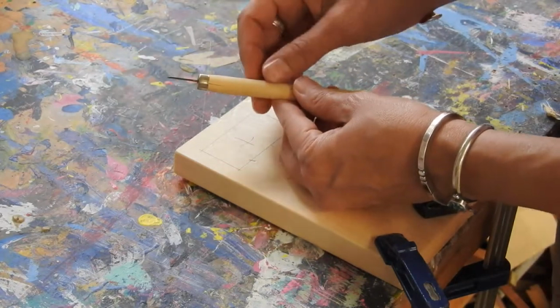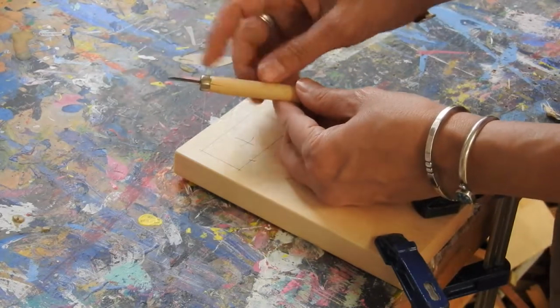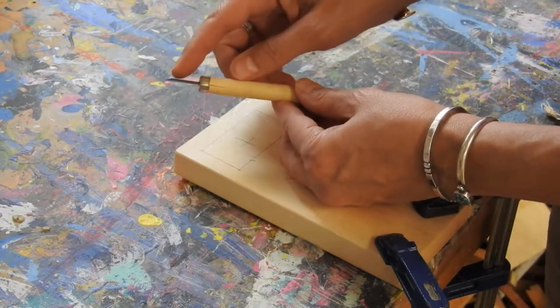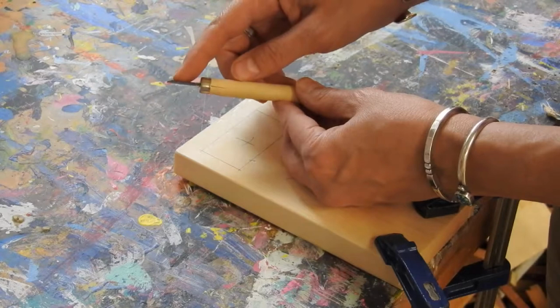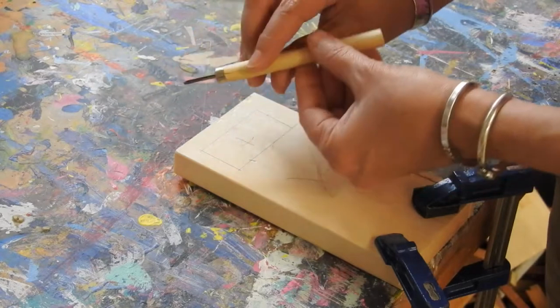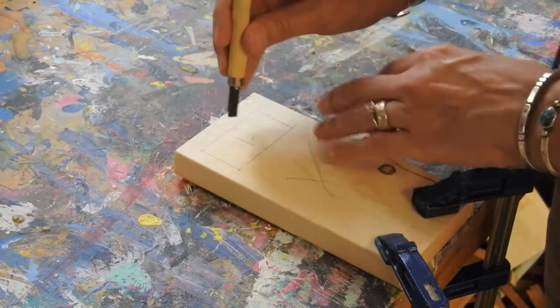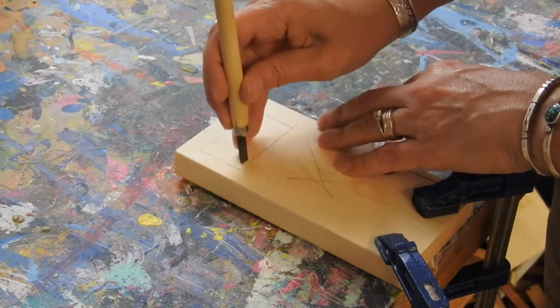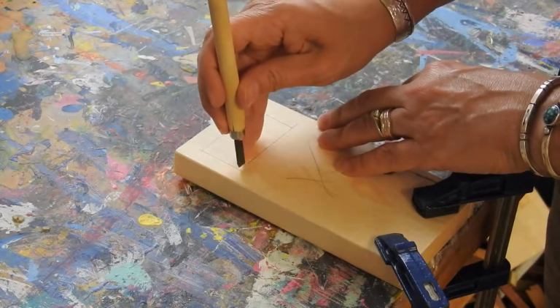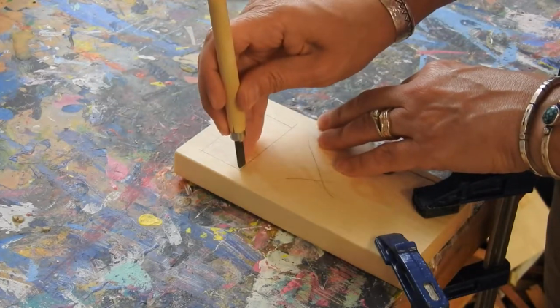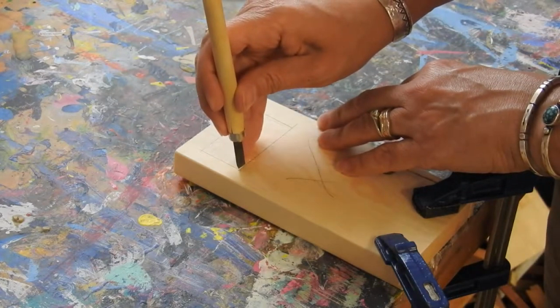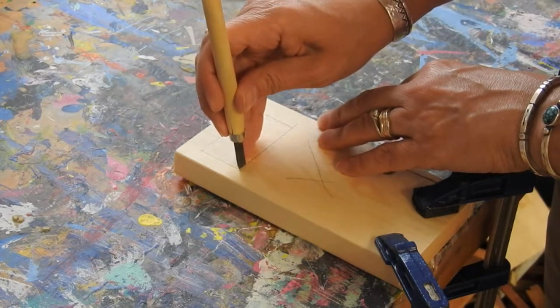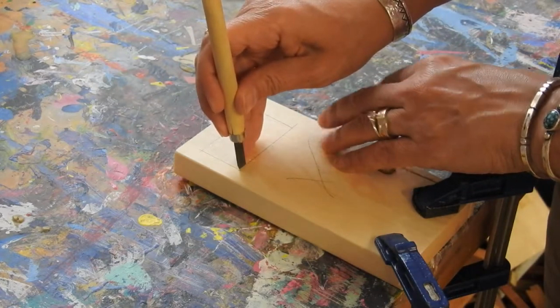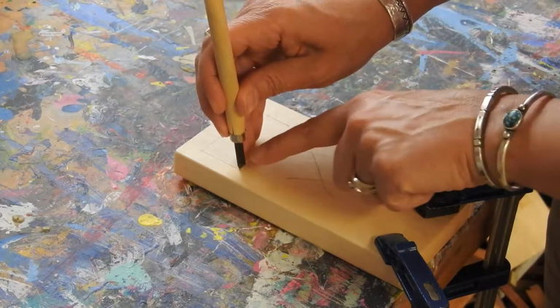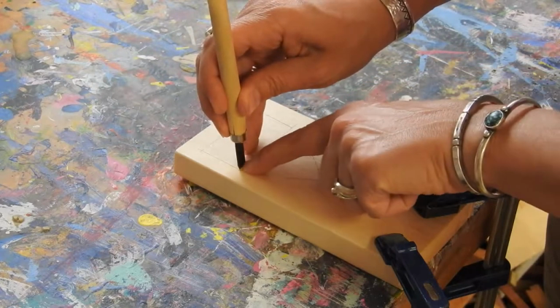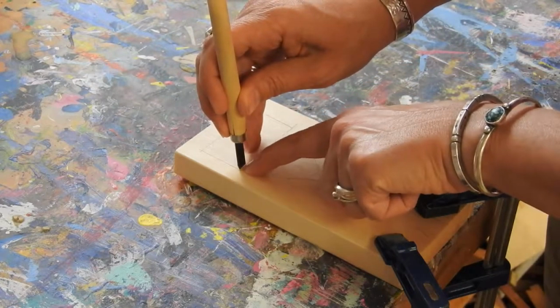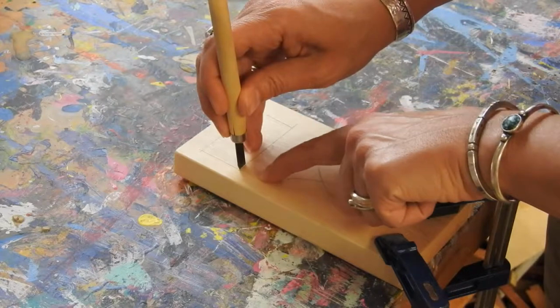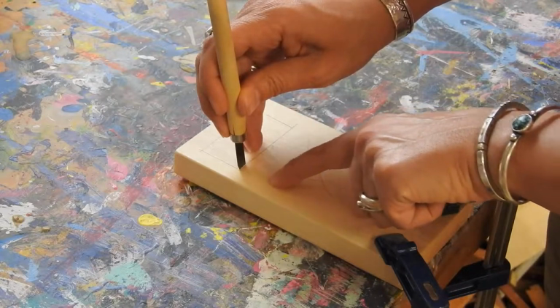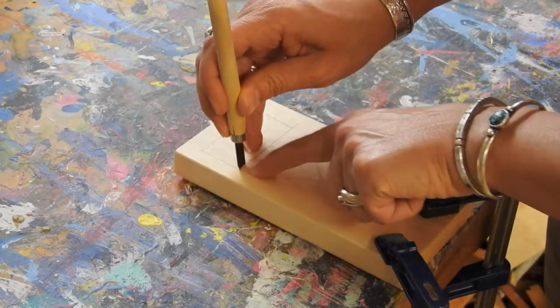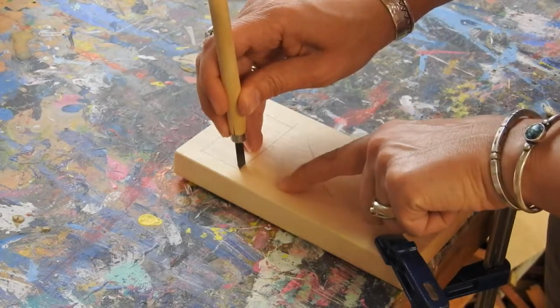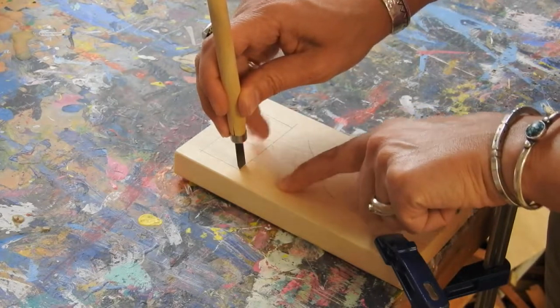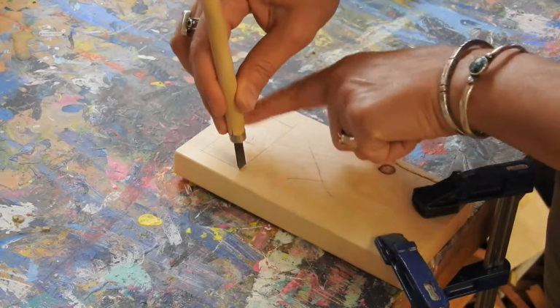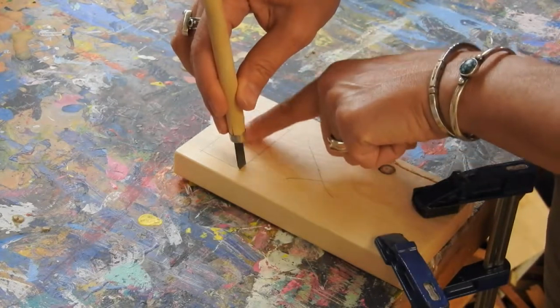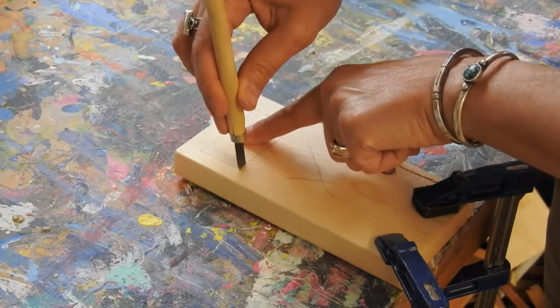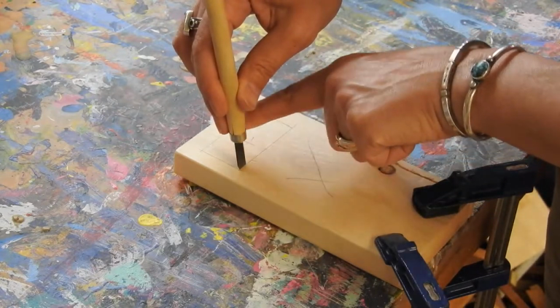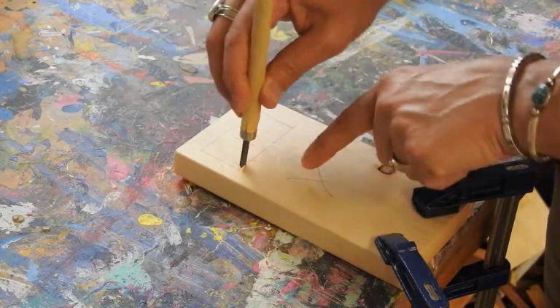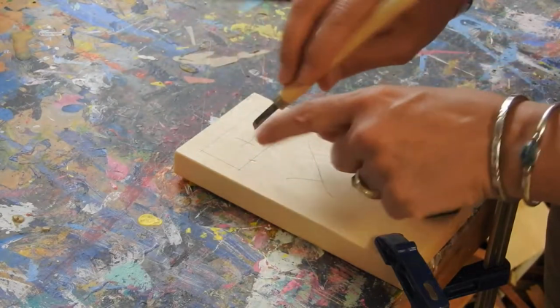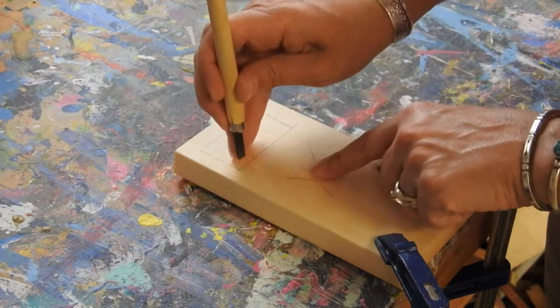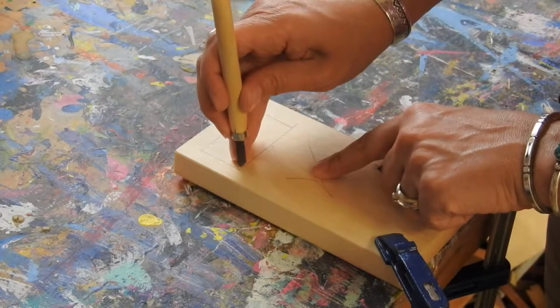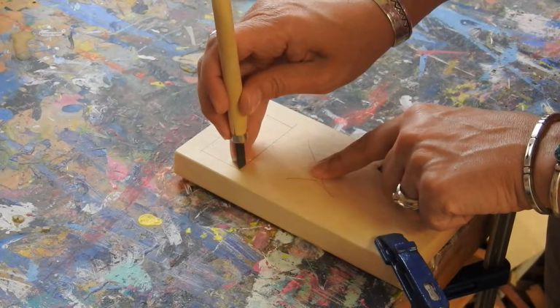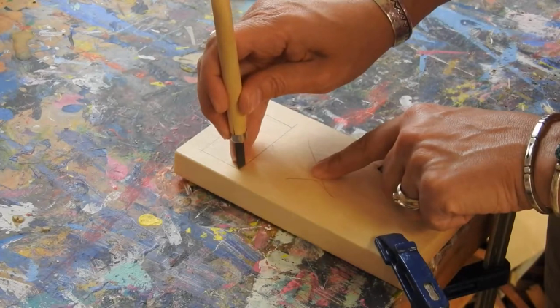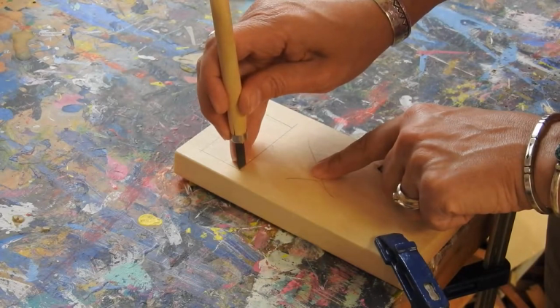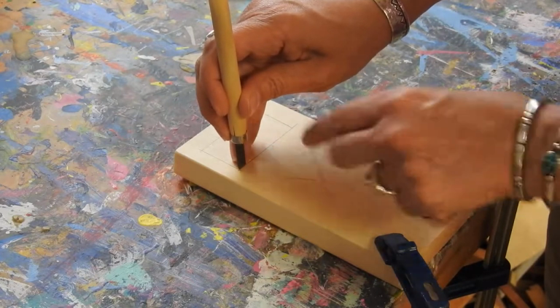So I'm going to take the flat side and put it along the edge of the side of the wood that I want to keep. I'm getting rid of this side, so the bevel edge is going to be on that side. The flat side goes here.